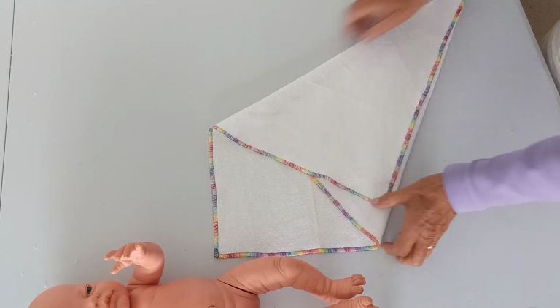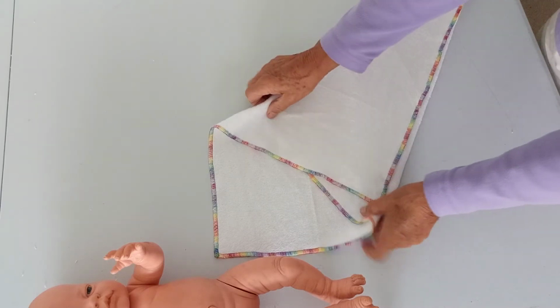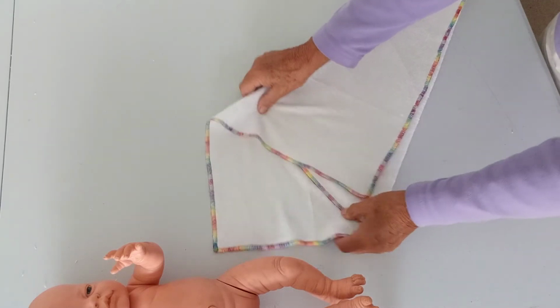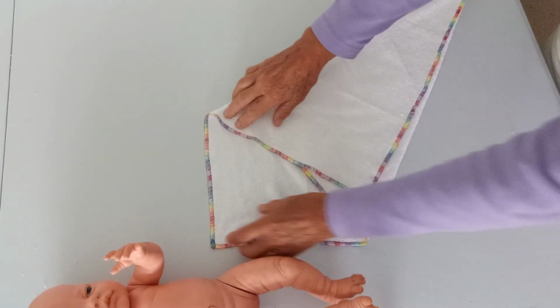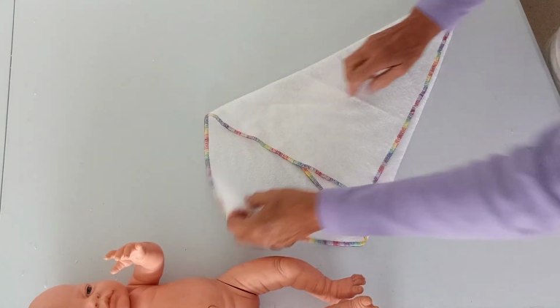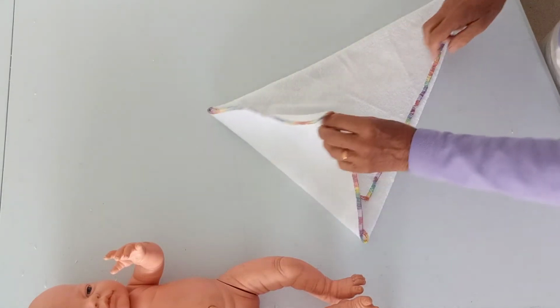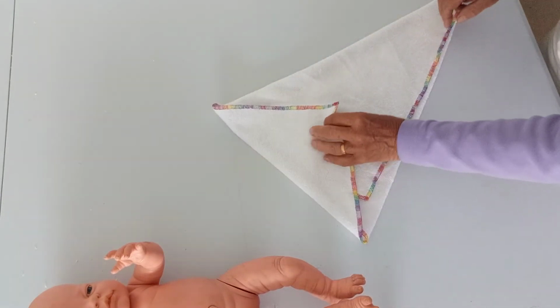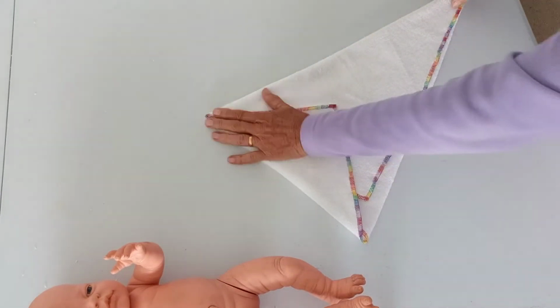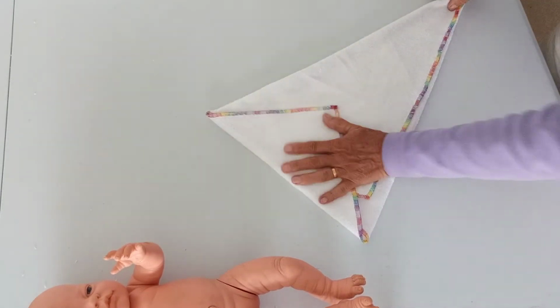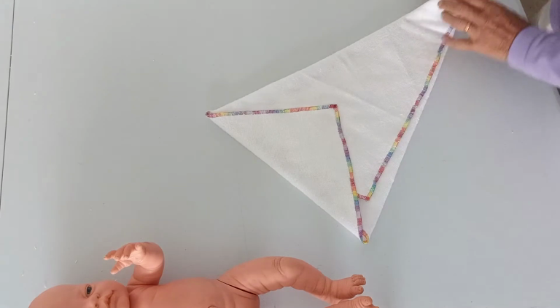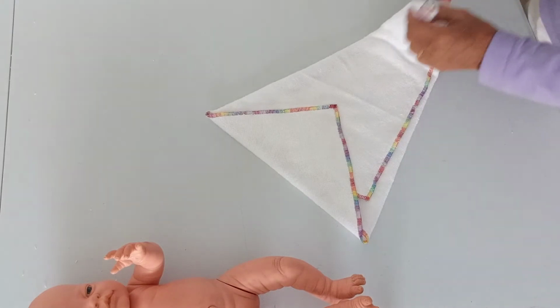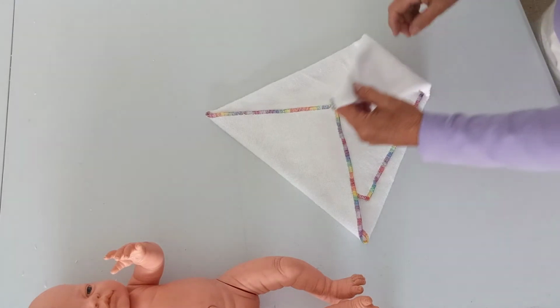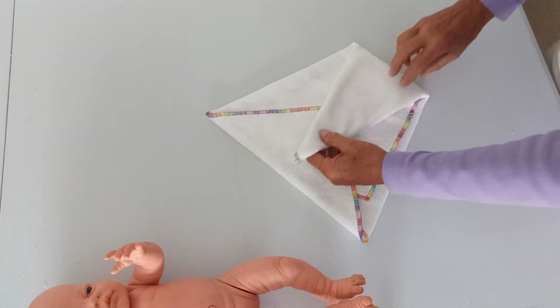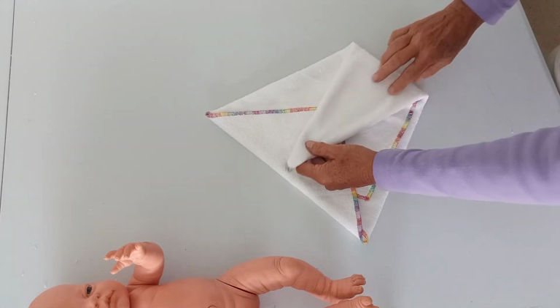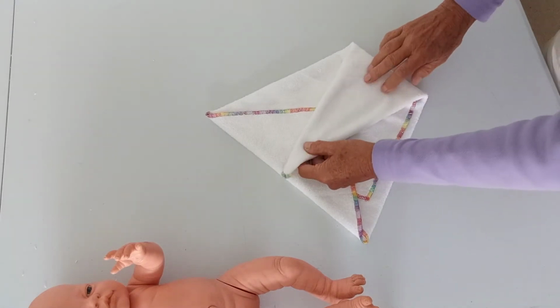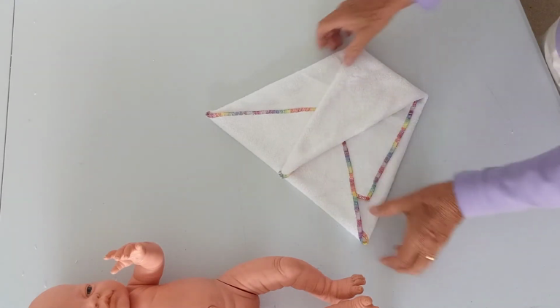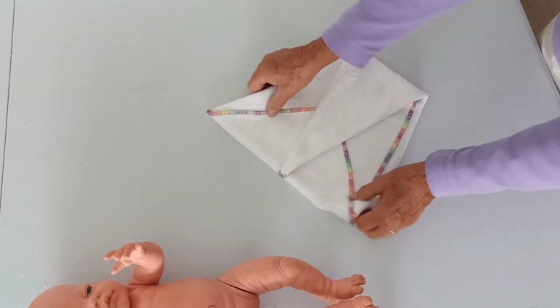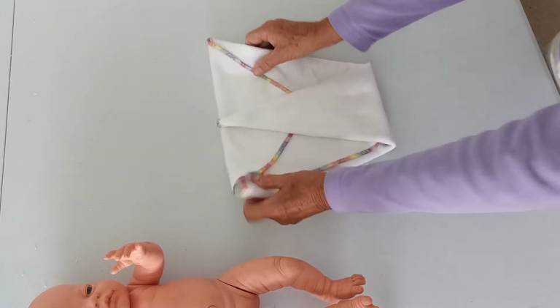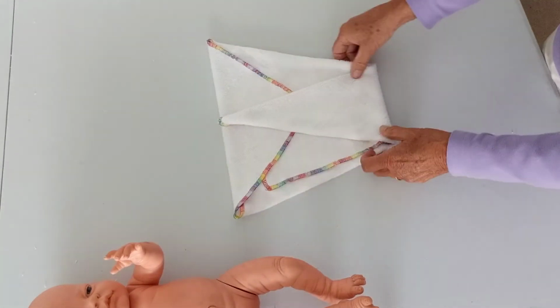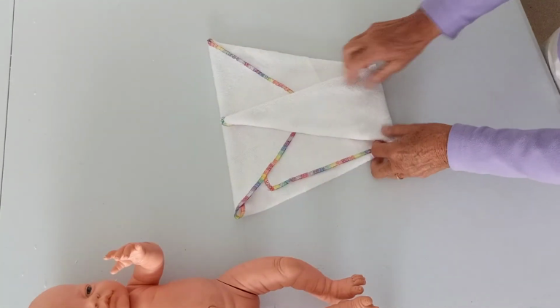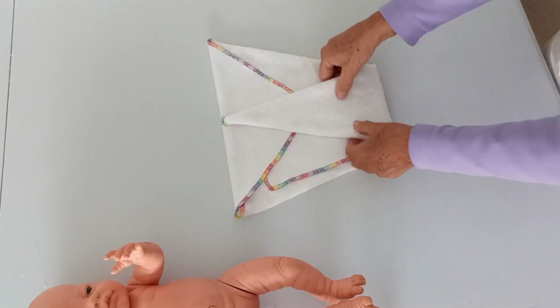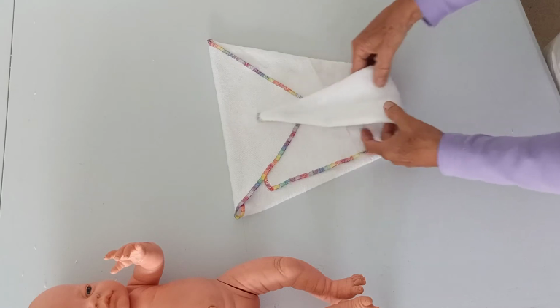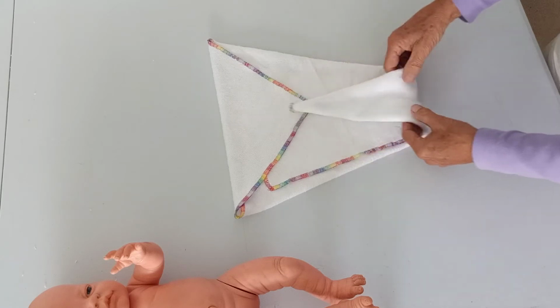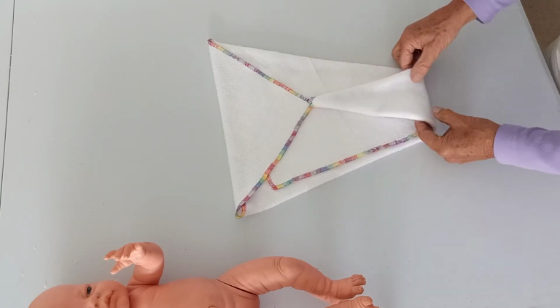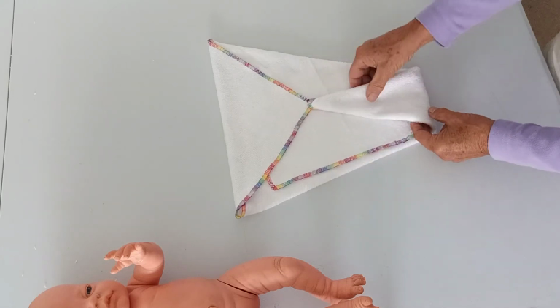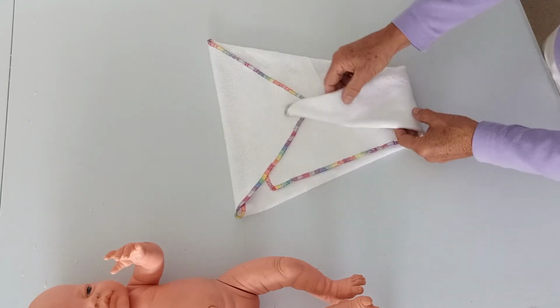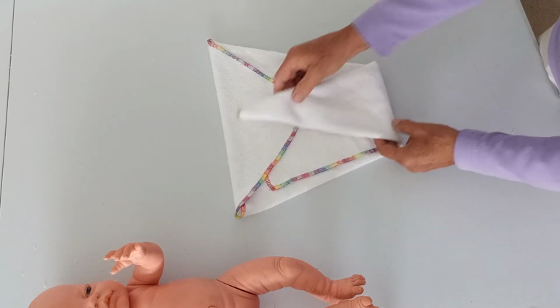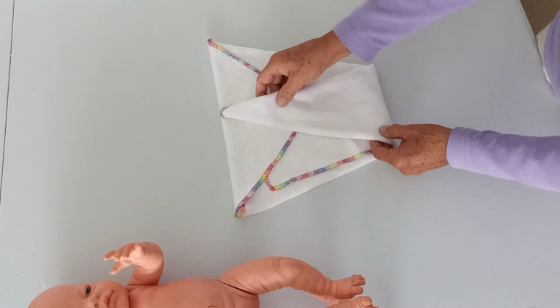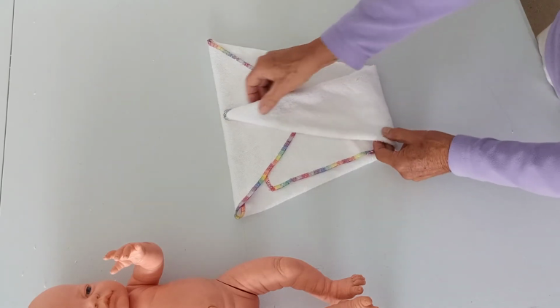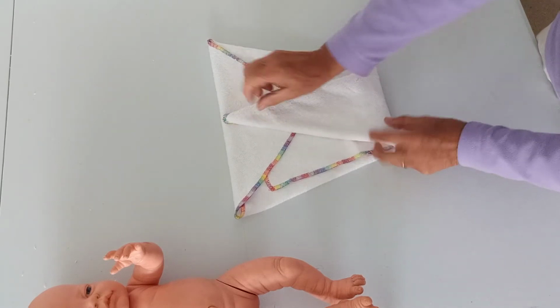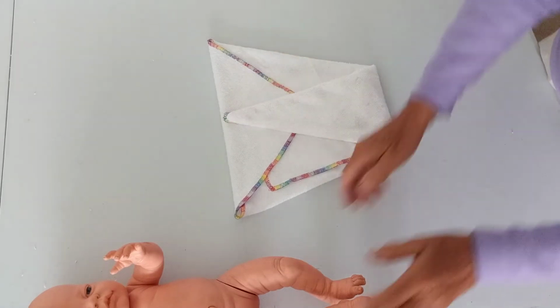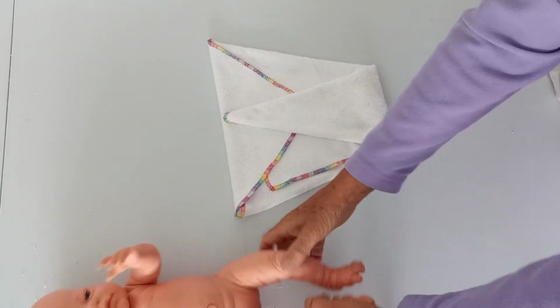Back with that one, fold the top down and the bottom bit comes up. For a newborn I'm going to come right up, but you can vary the rise according to the size of your baby.